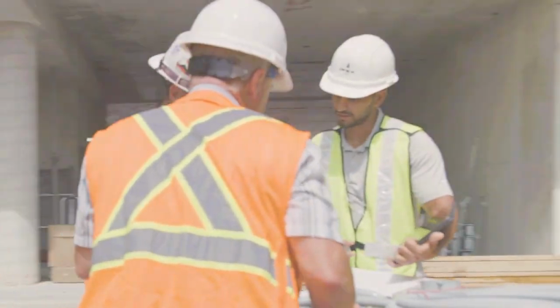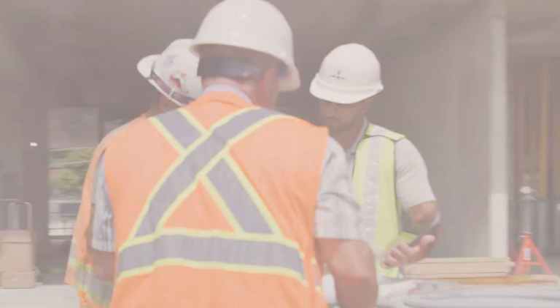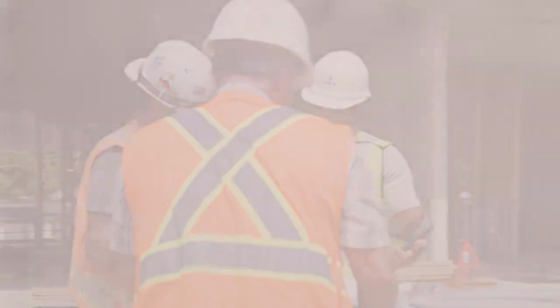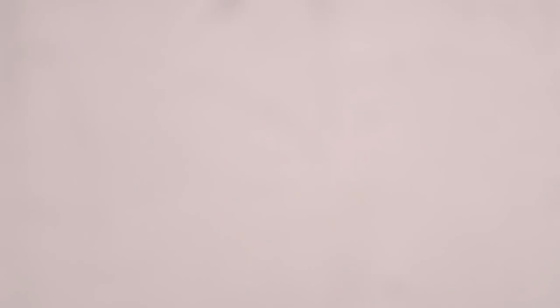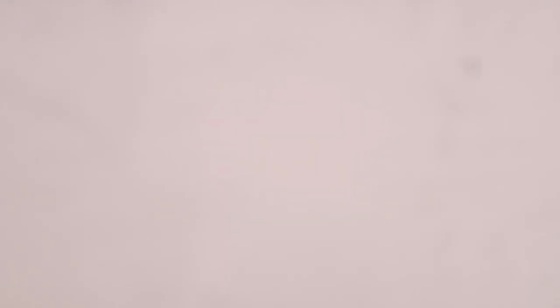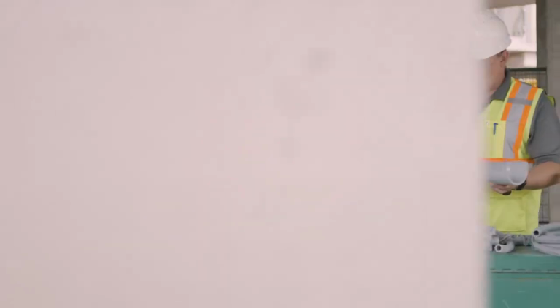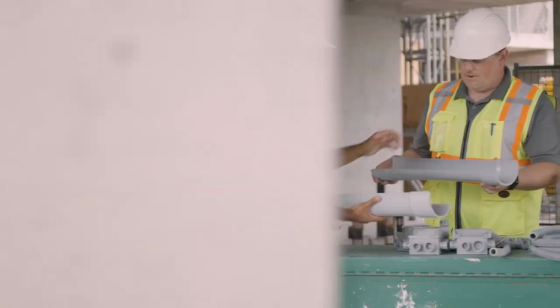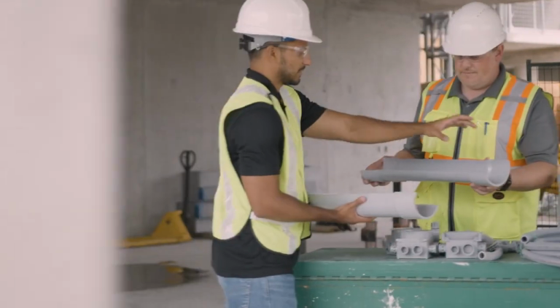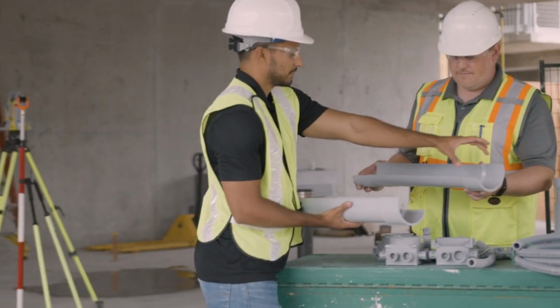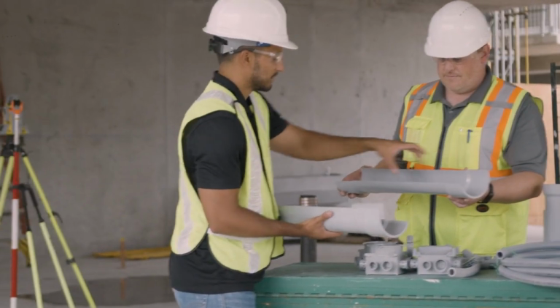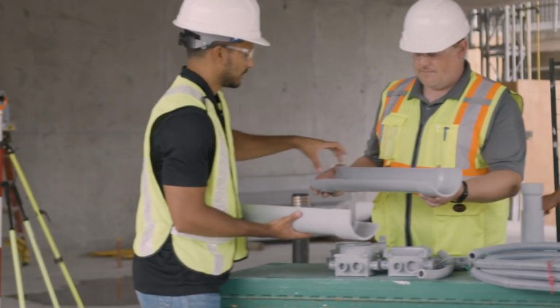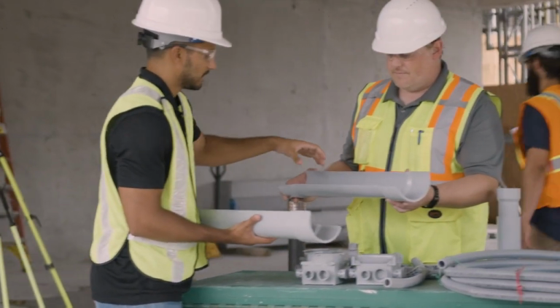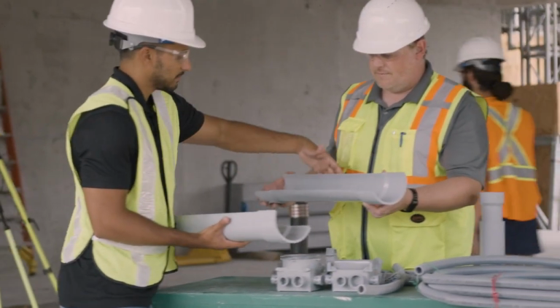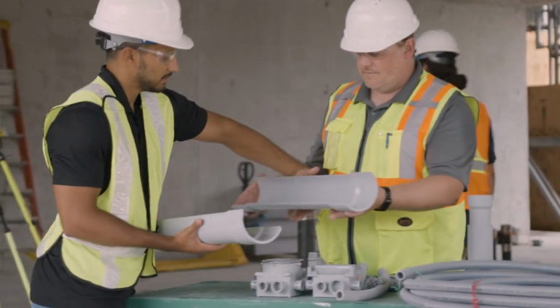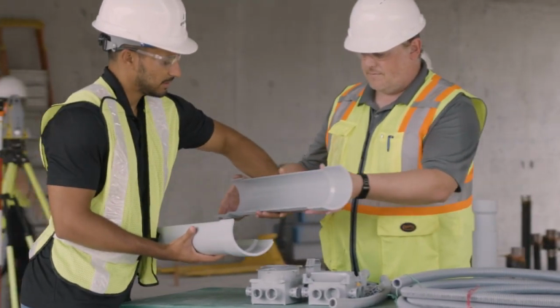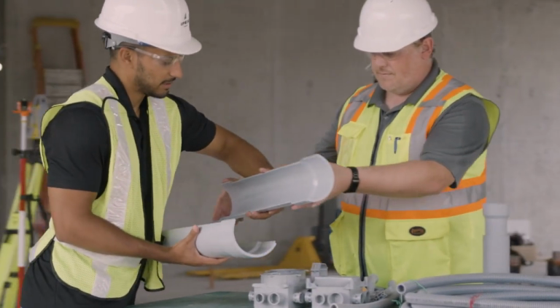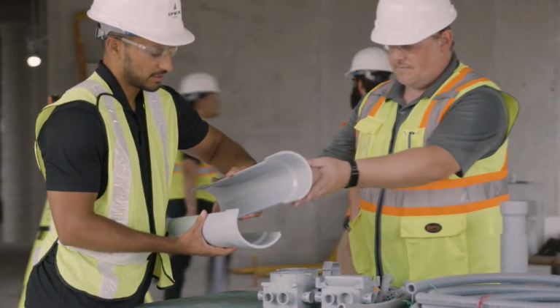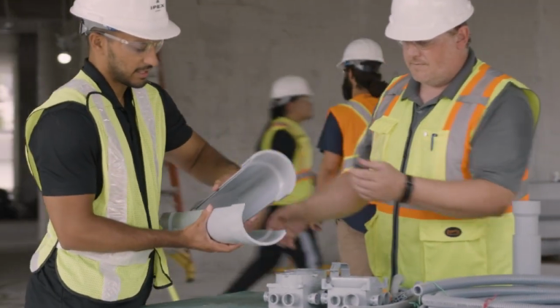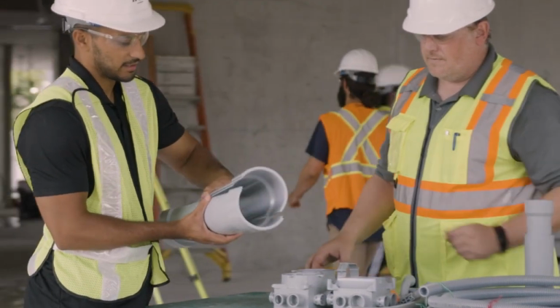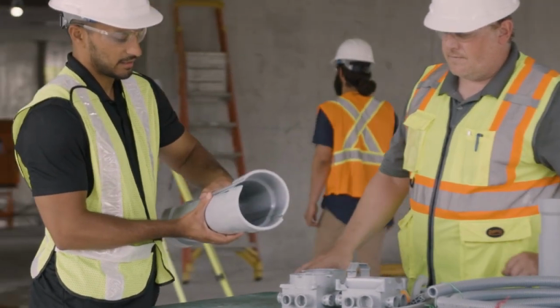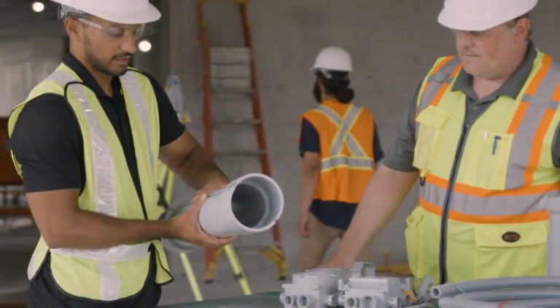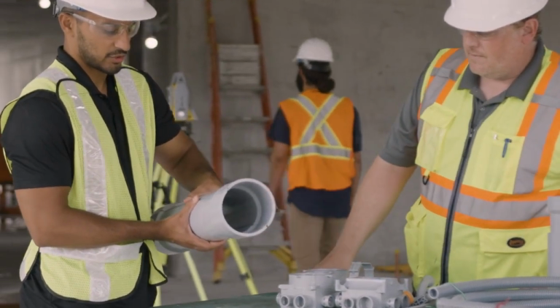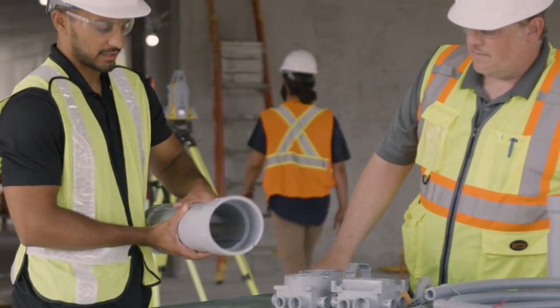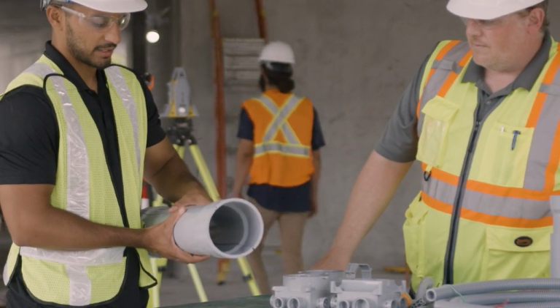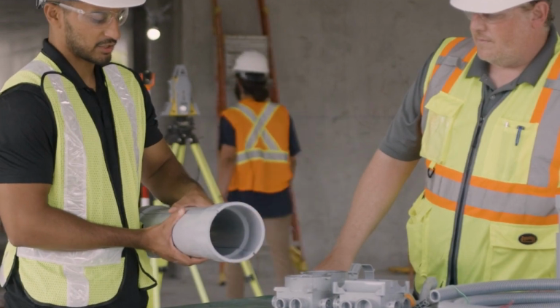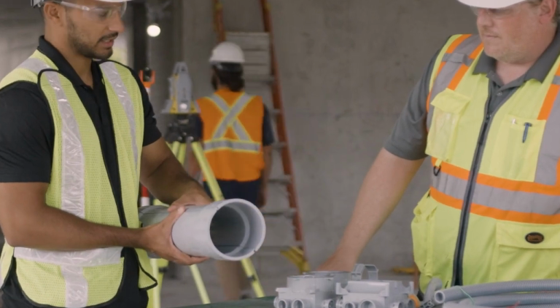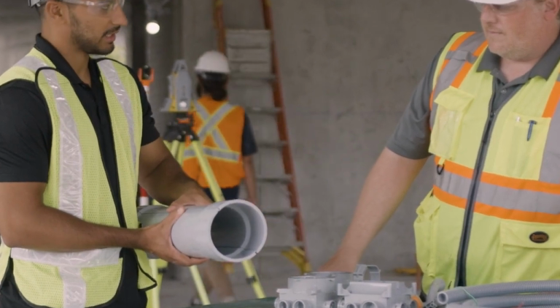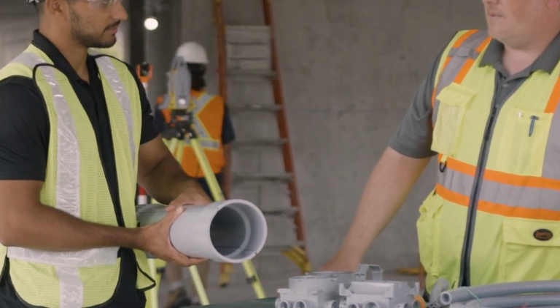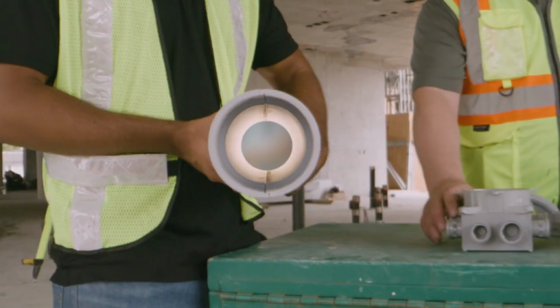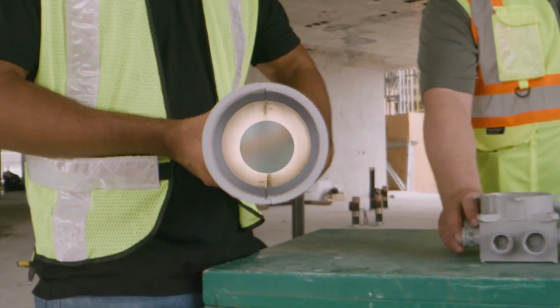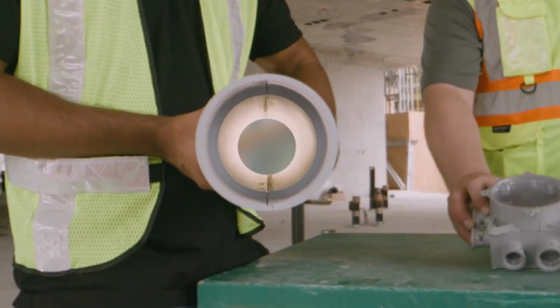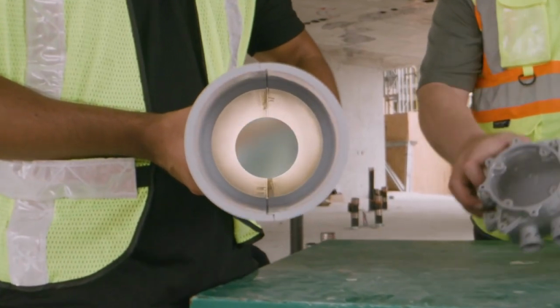With products like our SEPTR ERP repair kit for conduit and ducts, we're here to make projects easier, and more importantly, faster.